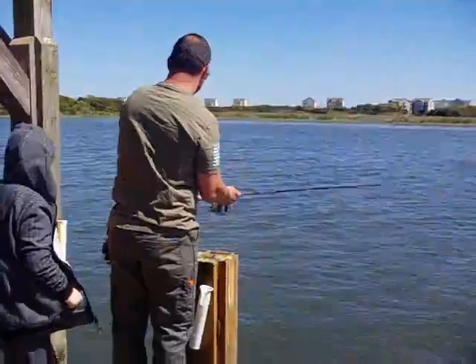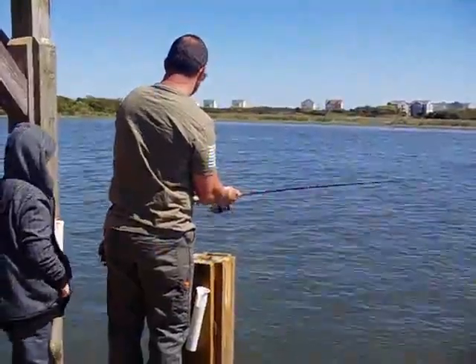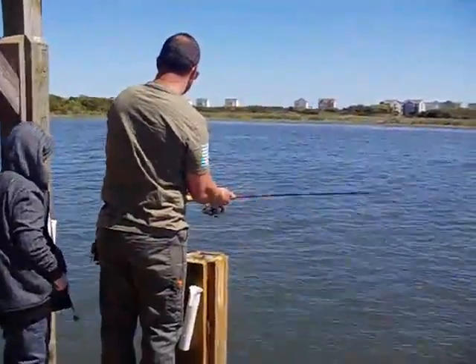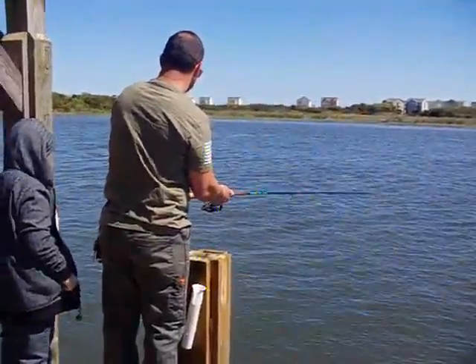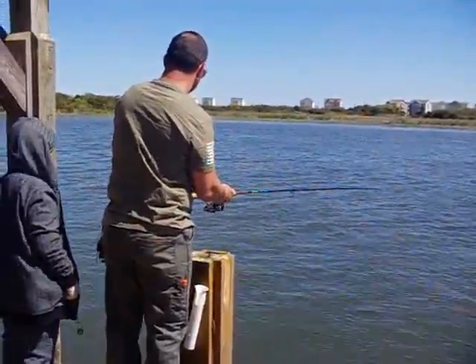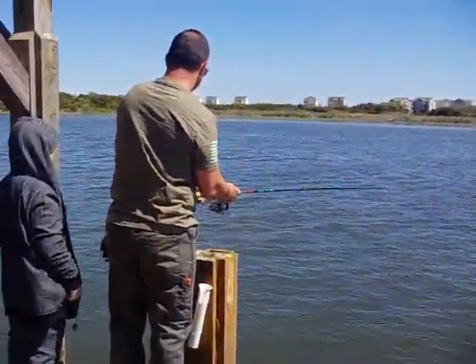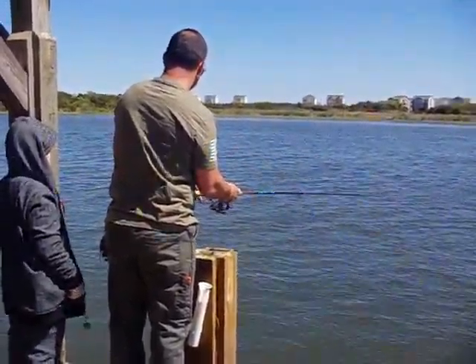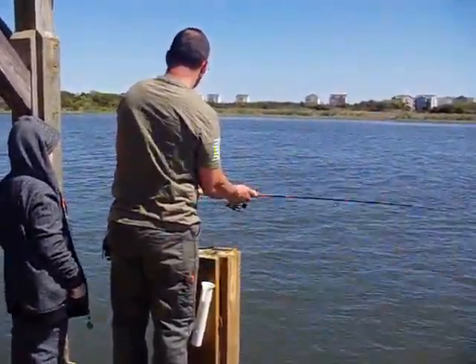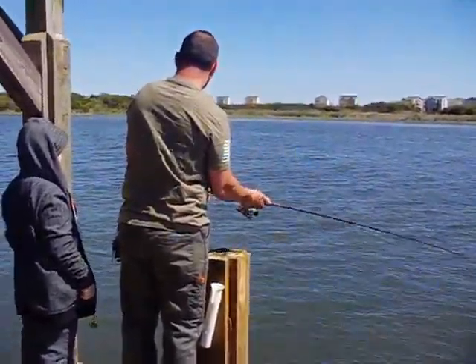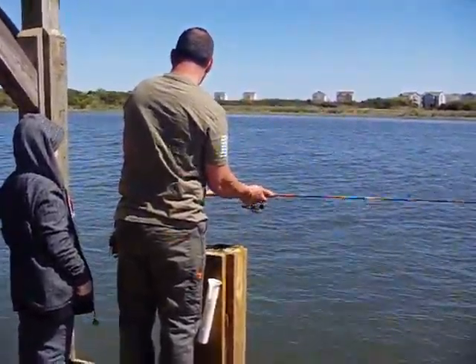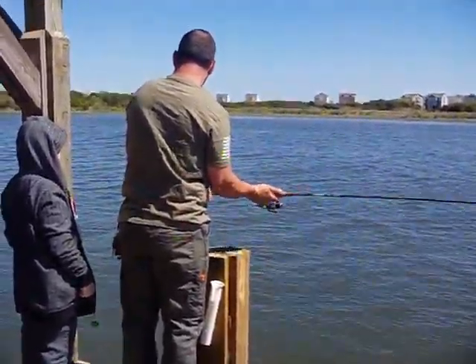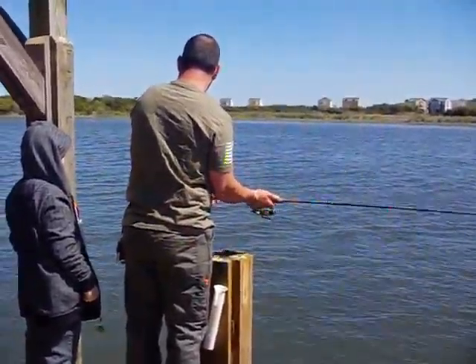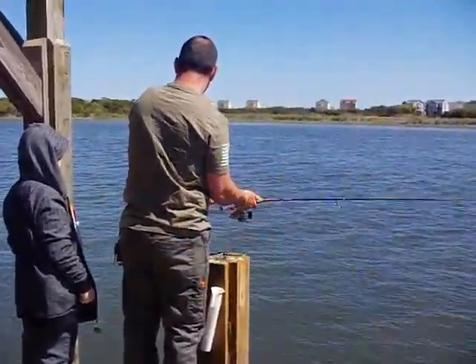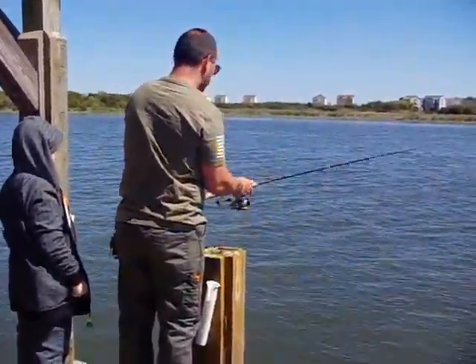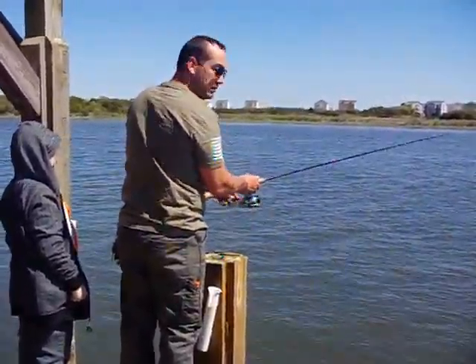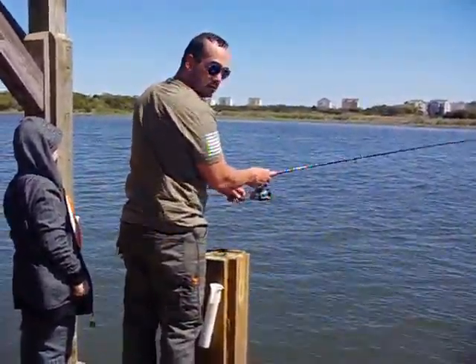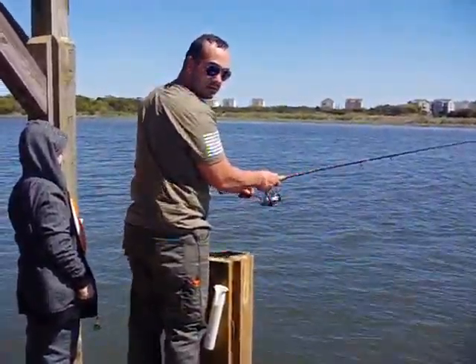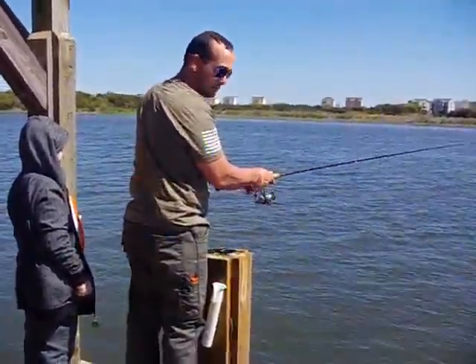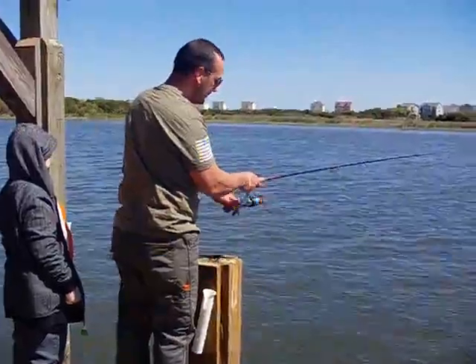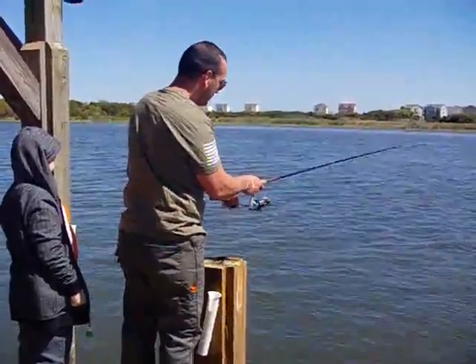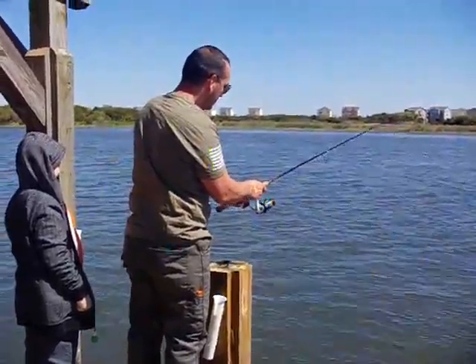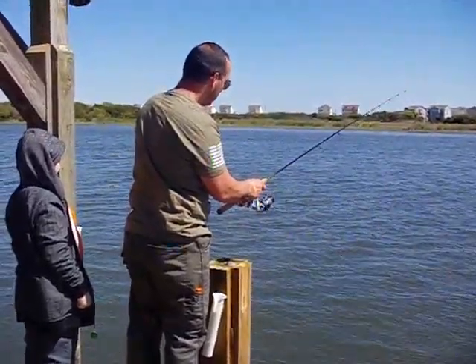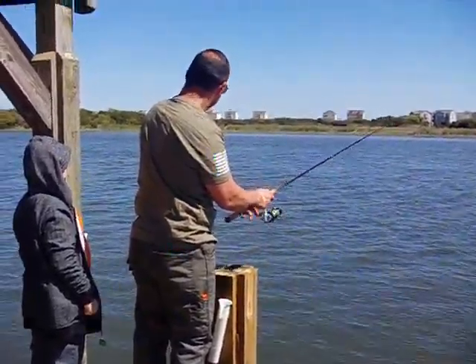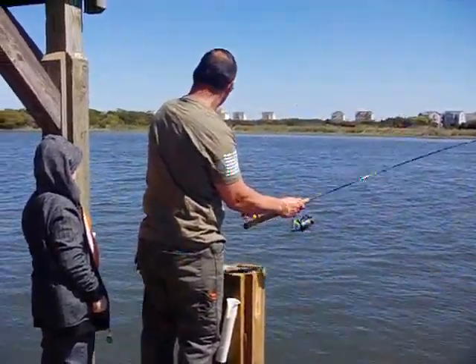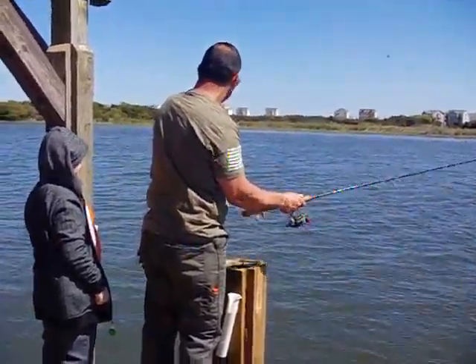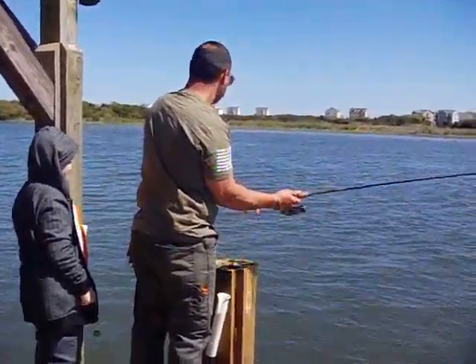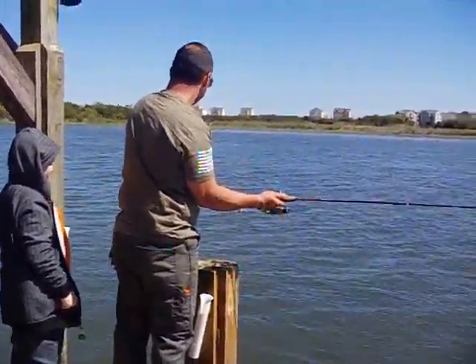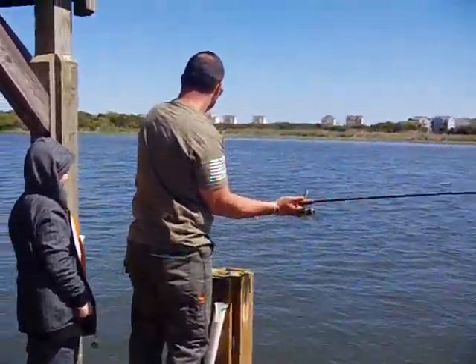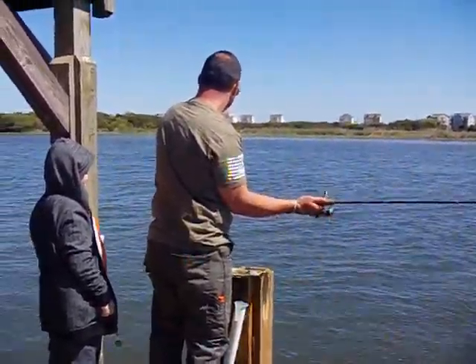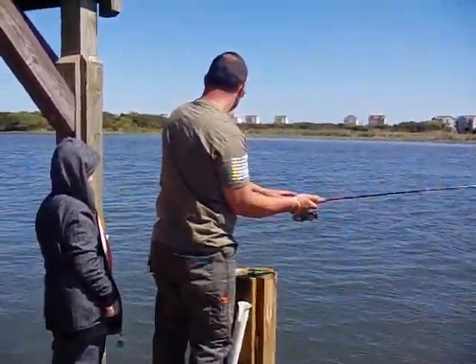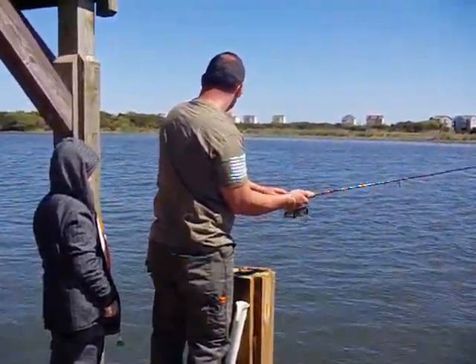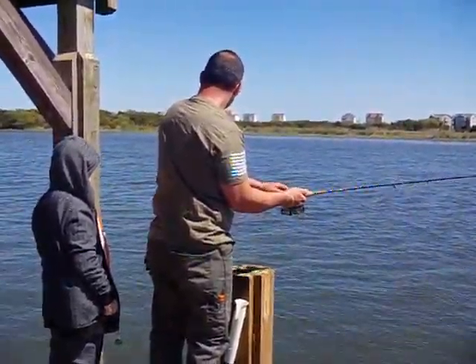I am here today to review Rose Cooley's 12-in-1 stainless steel ball bearing fishing spinning reel. It has a 5-to-1 gear ratio and a machine balanced rotor.